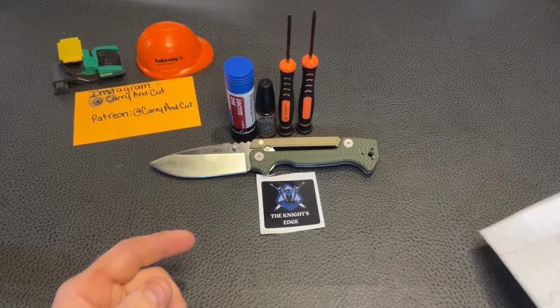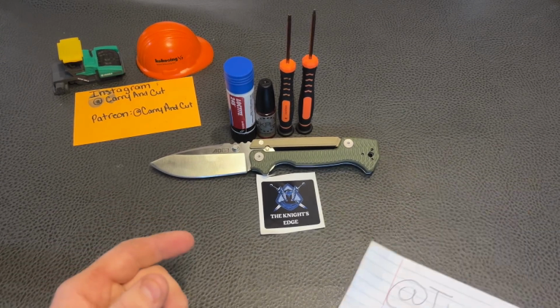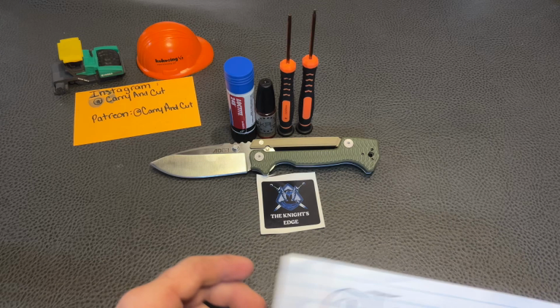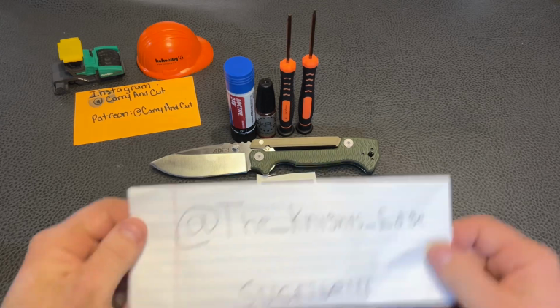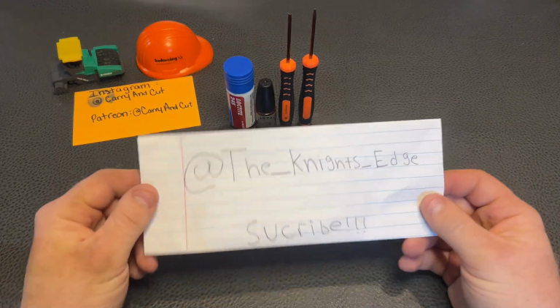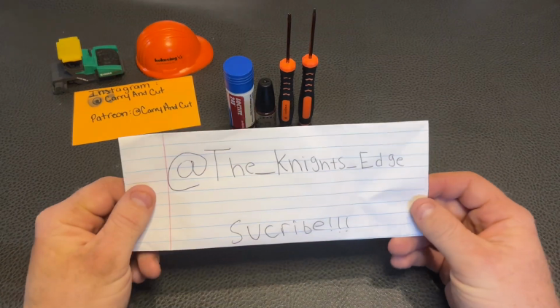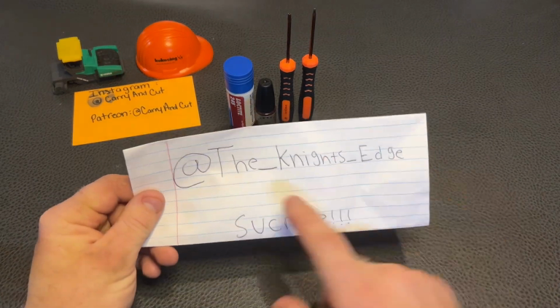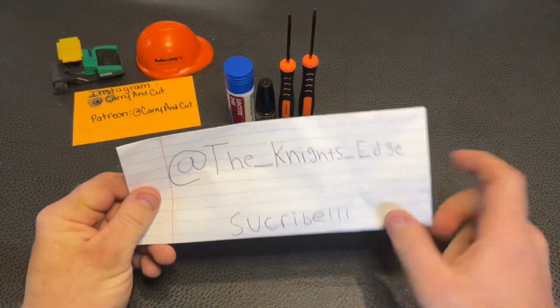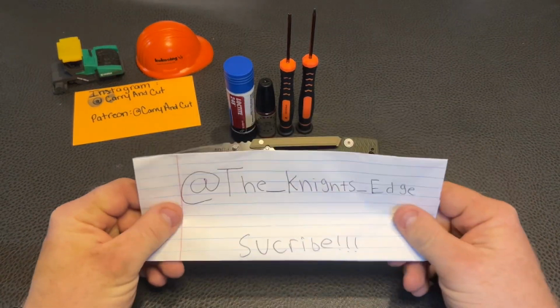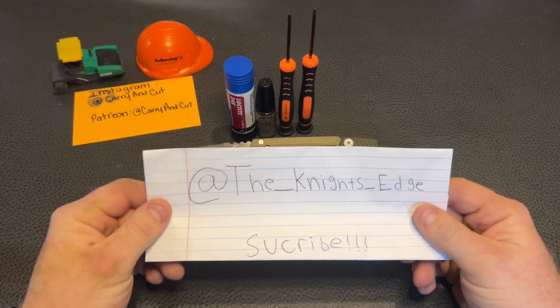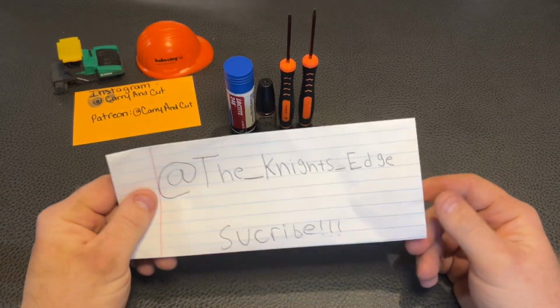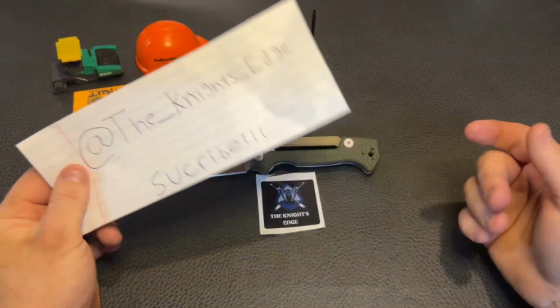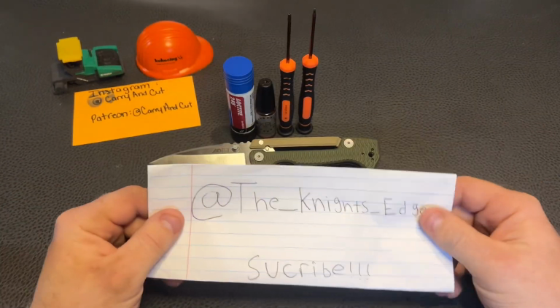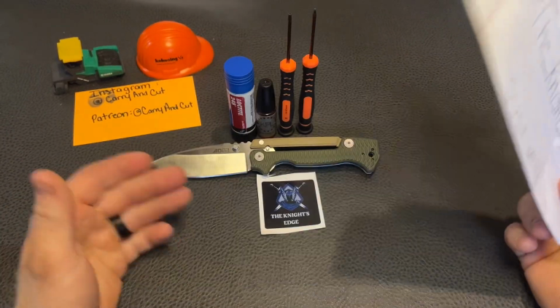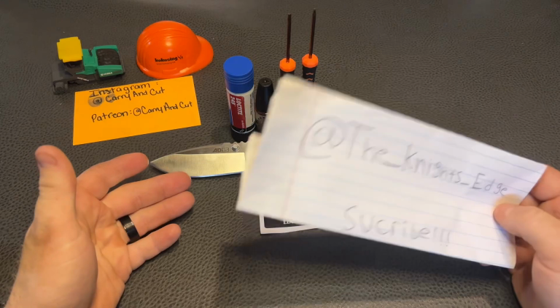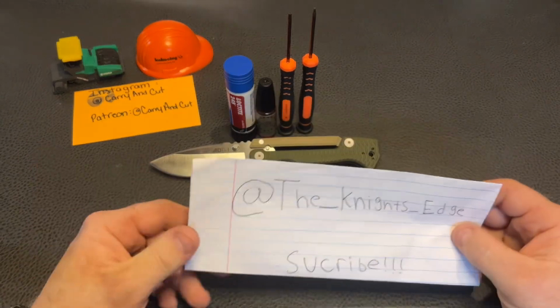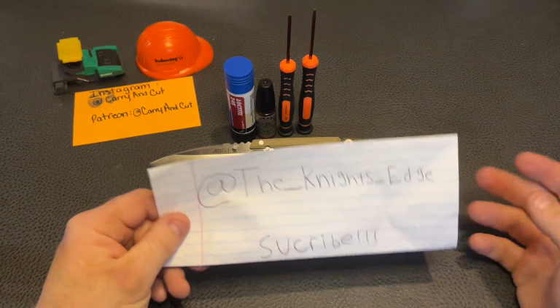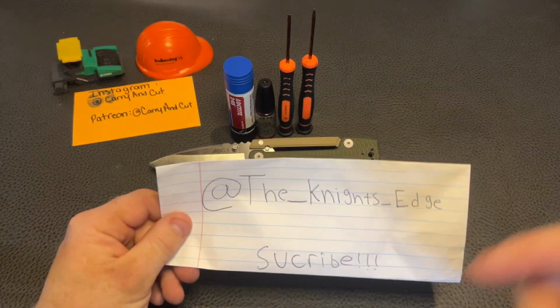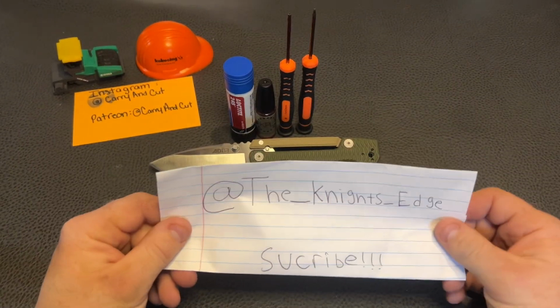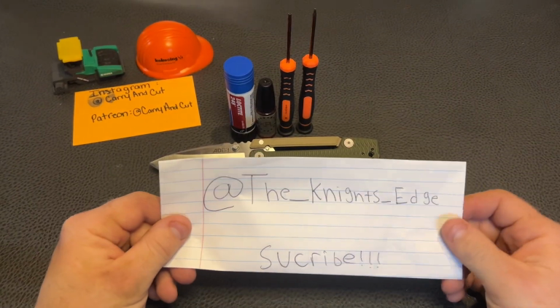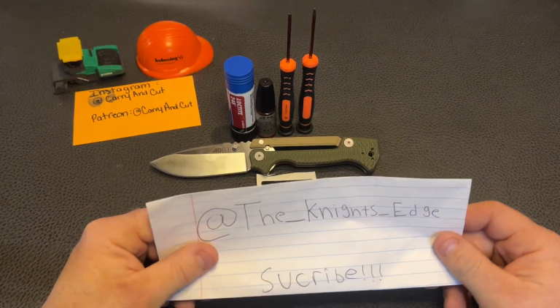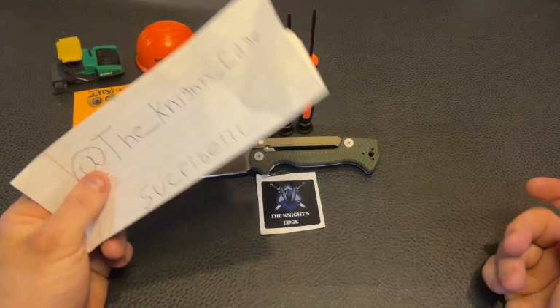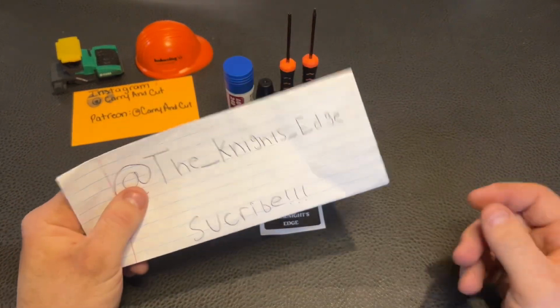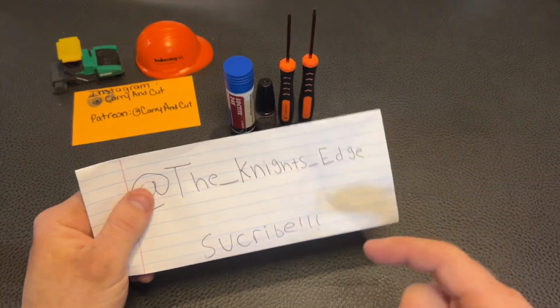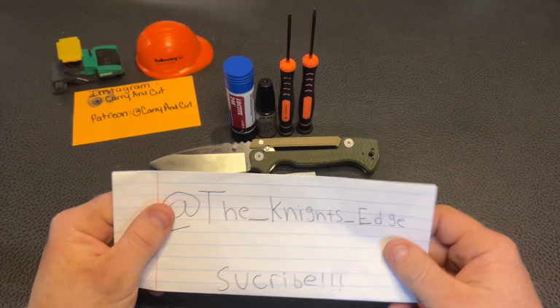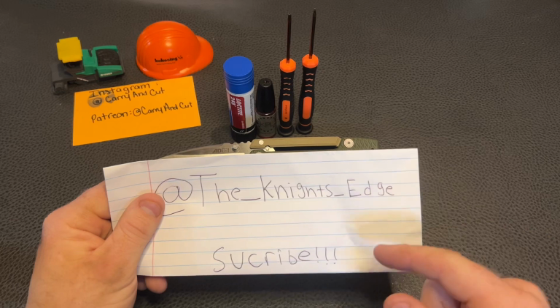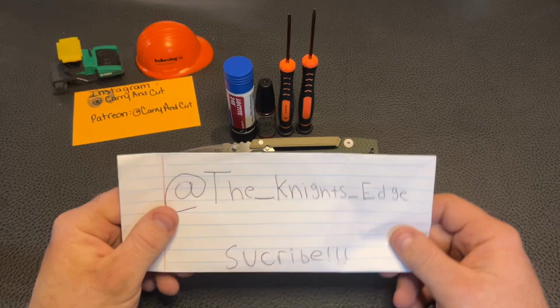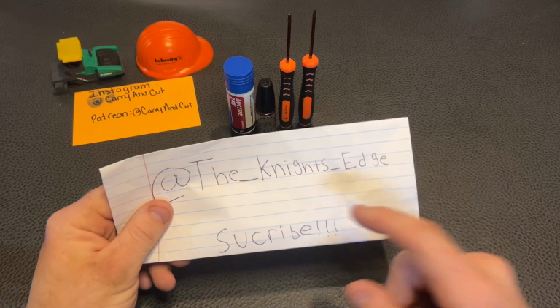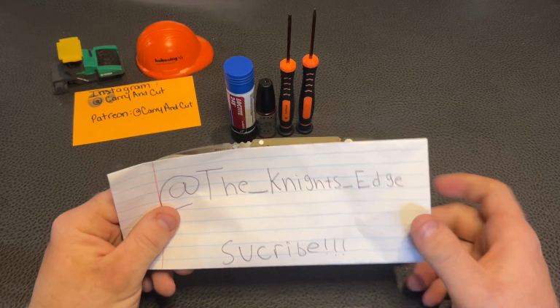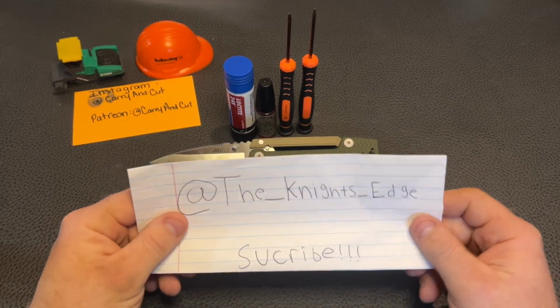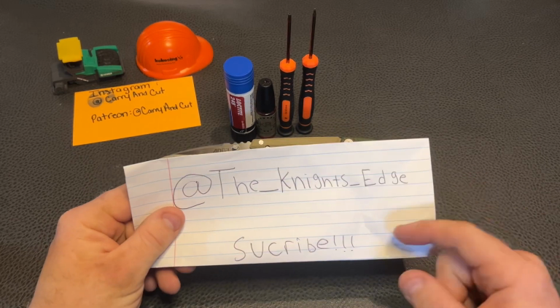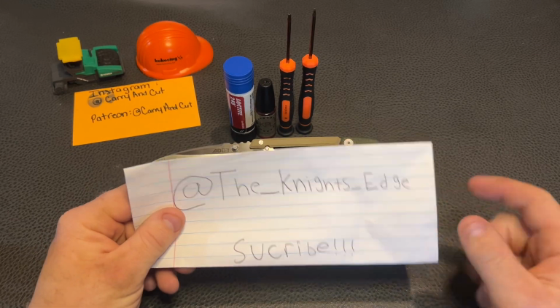Before we get into that, I want to give a huge shout out to Neil over at the Knight's Edge — he is the guy that provided this knife for us, same thing with the AD10 from the last video. So Neil, awesome, really do appreciate that.